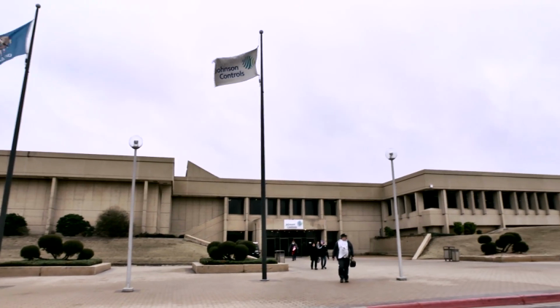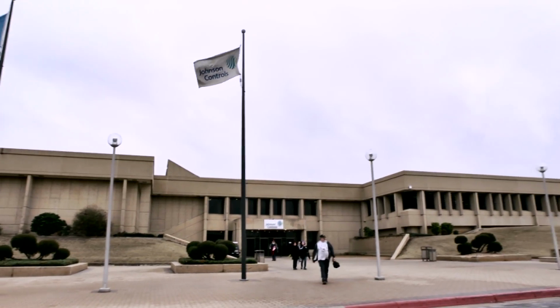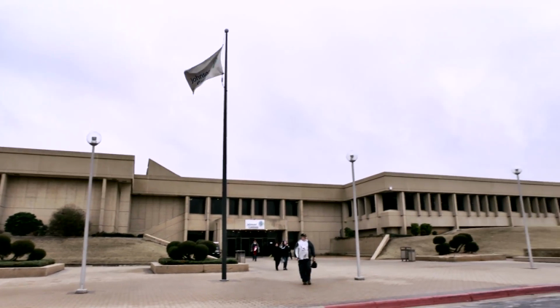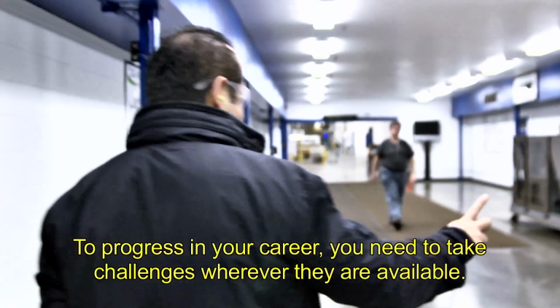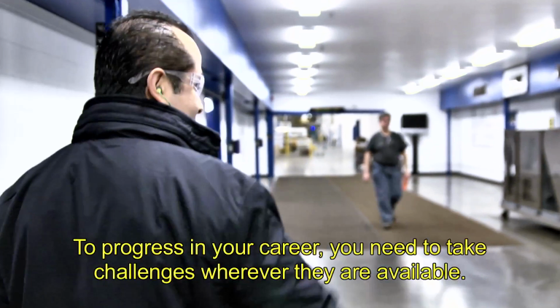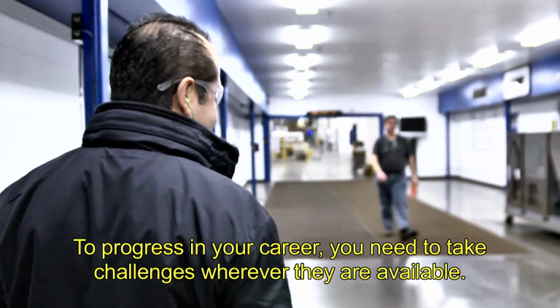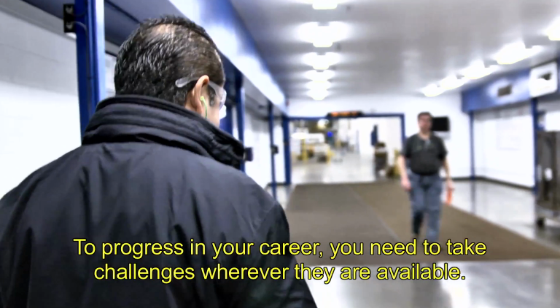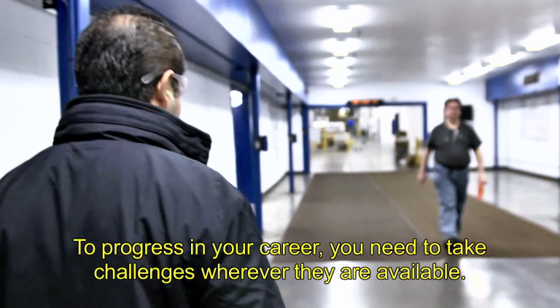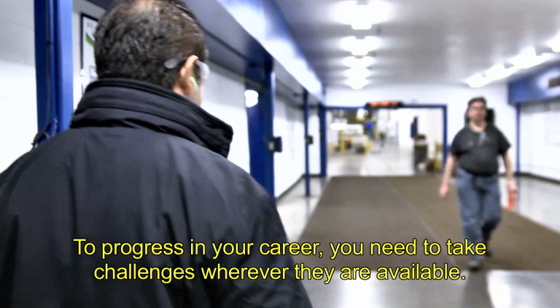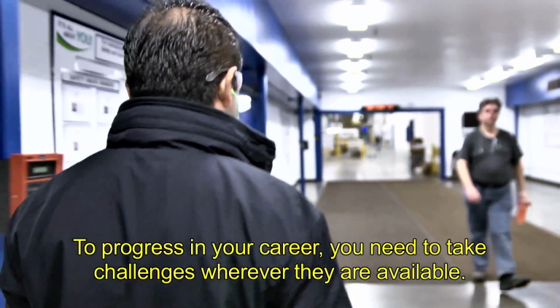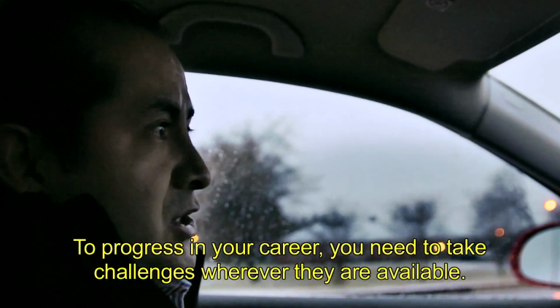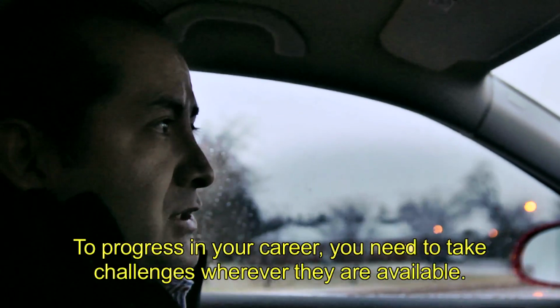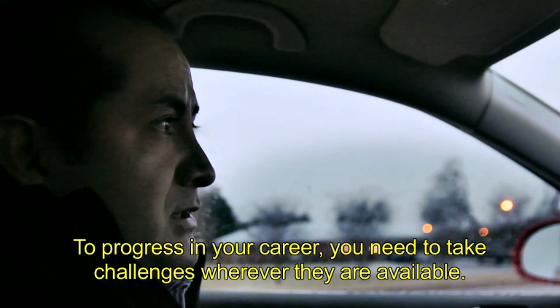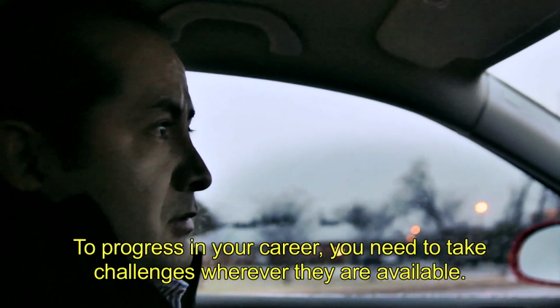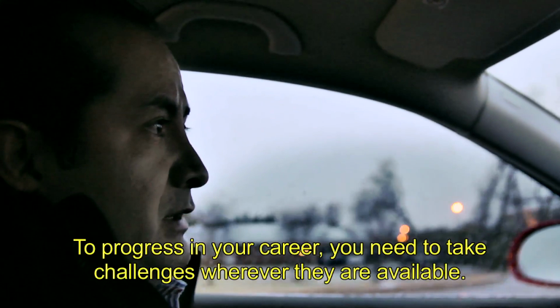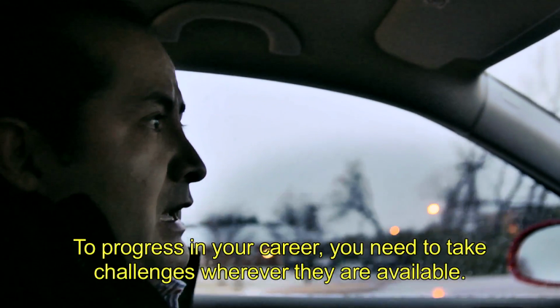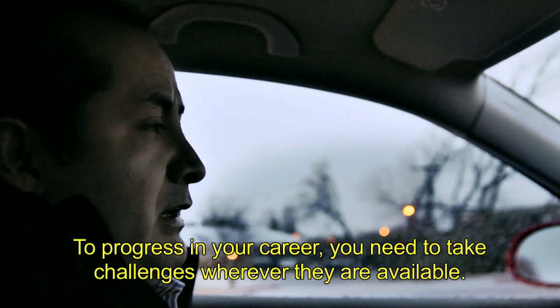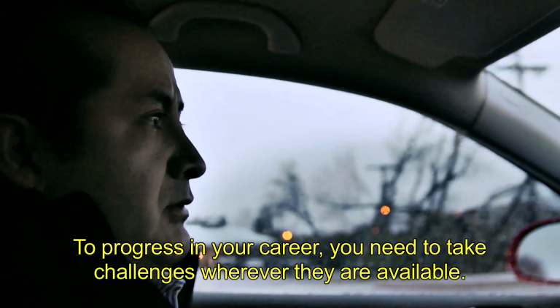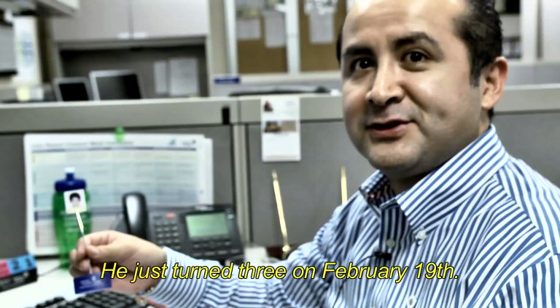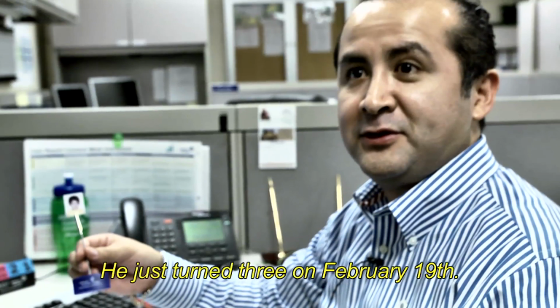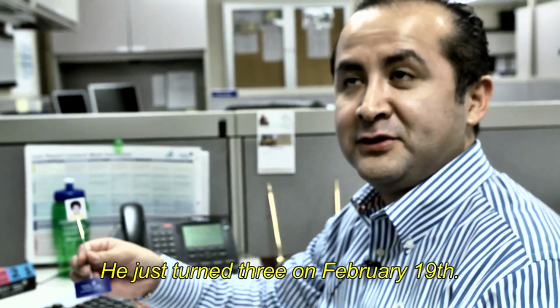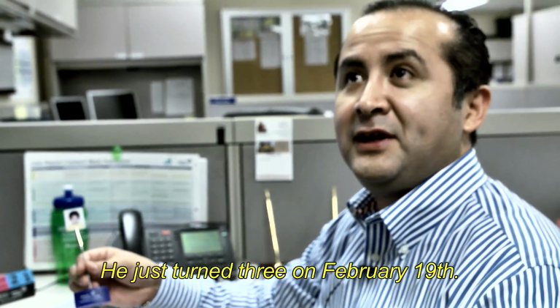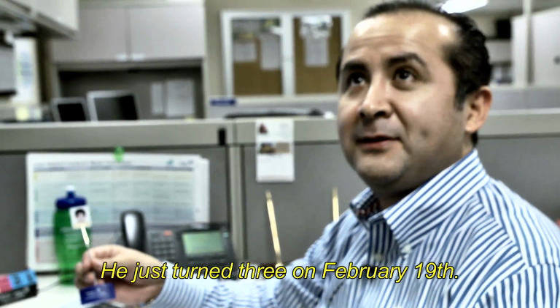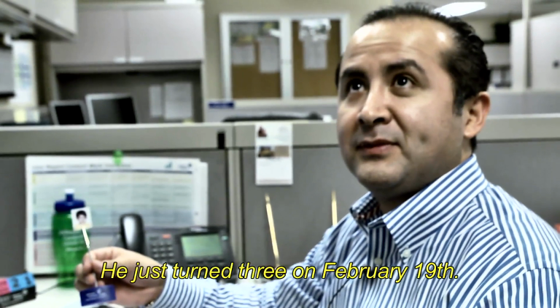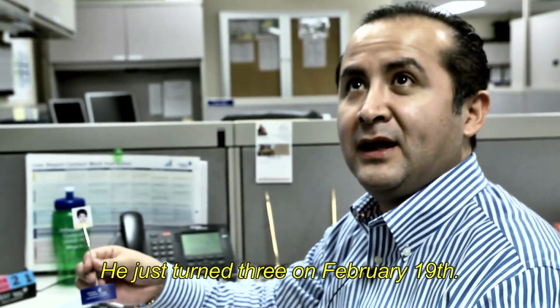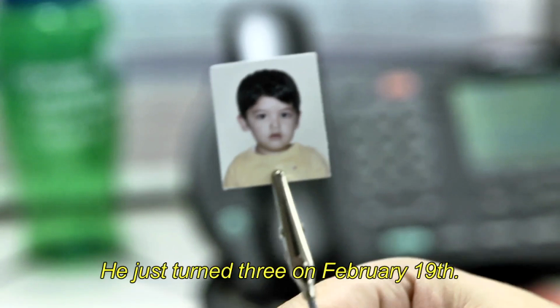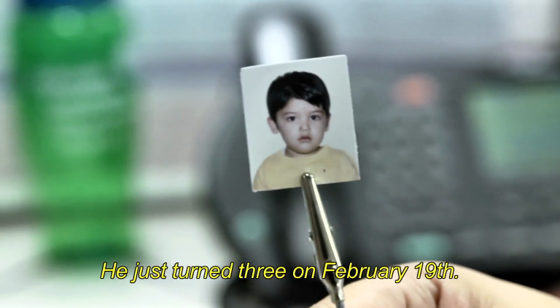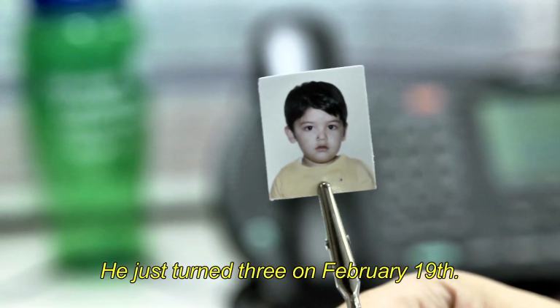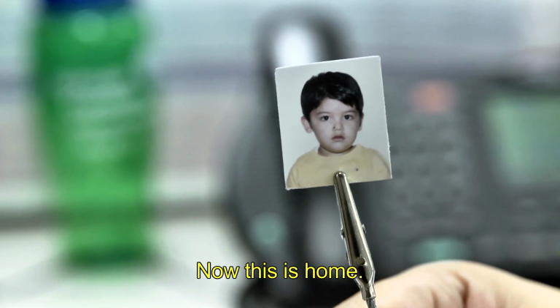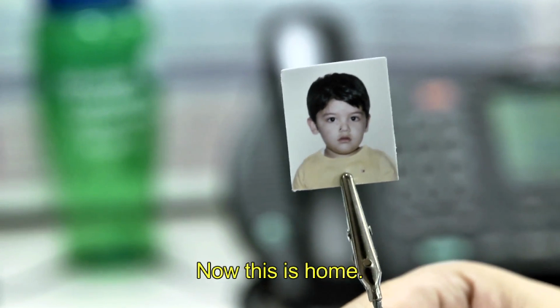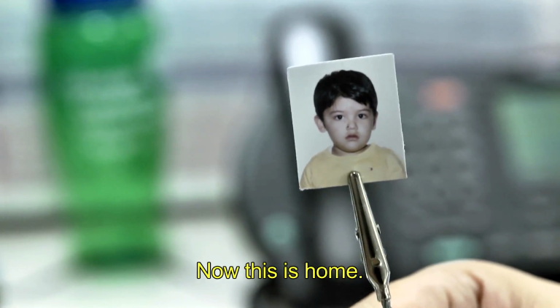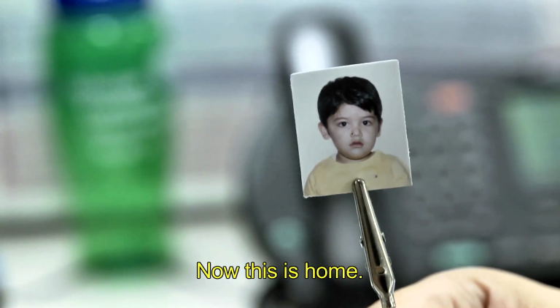To progress on your career, you need to take challenges wherever they are available. Now this is home.